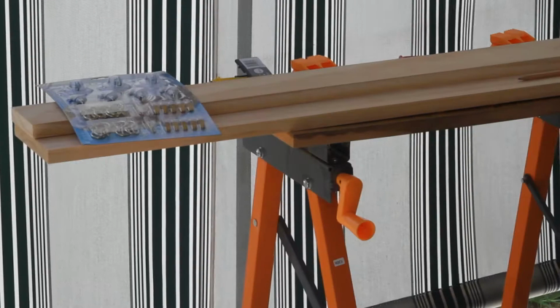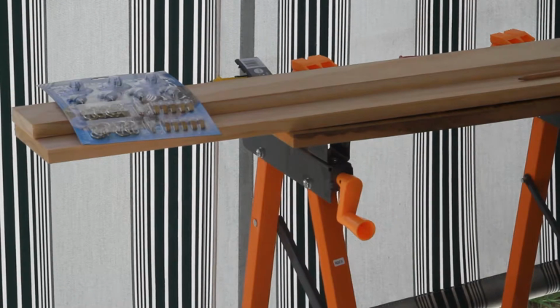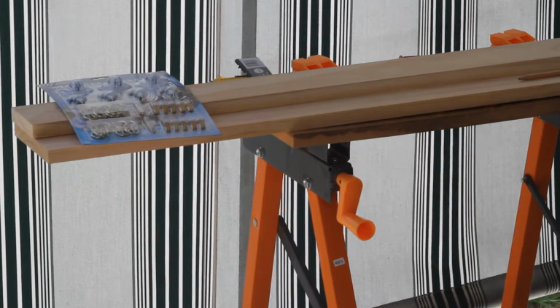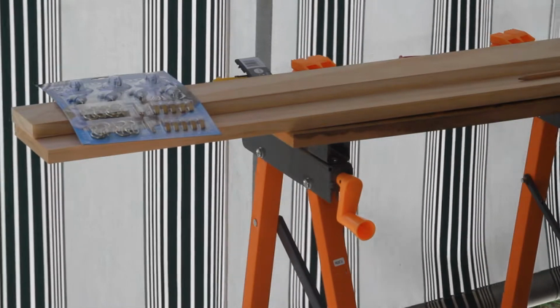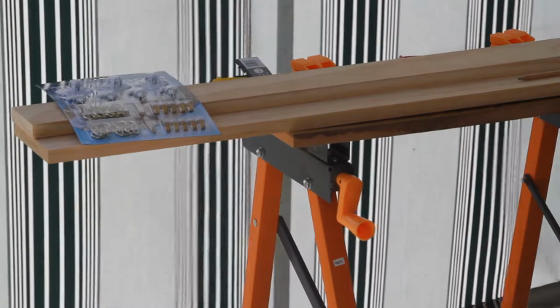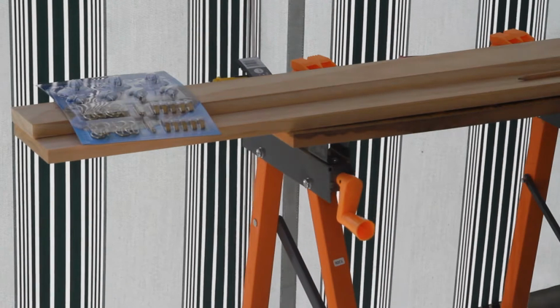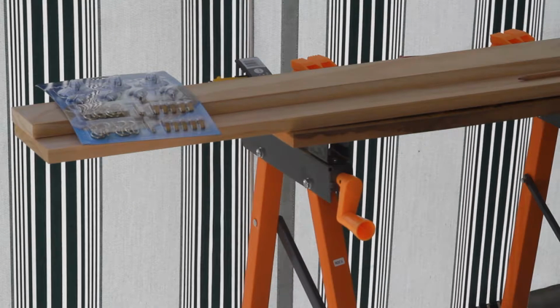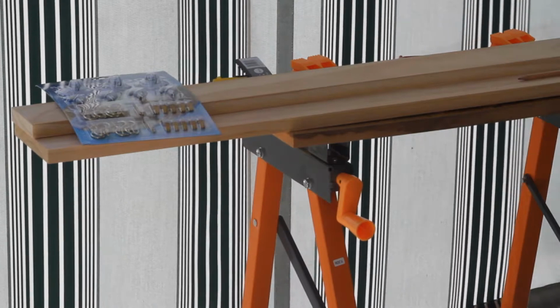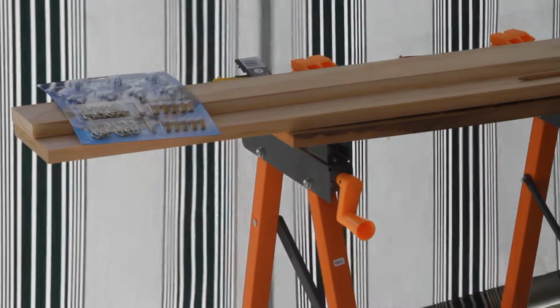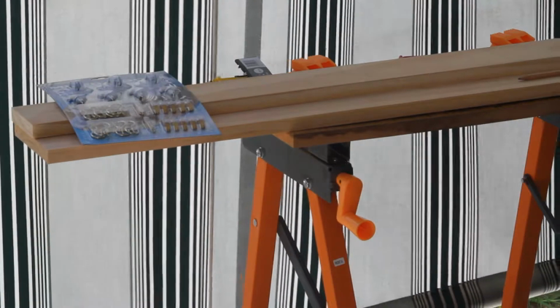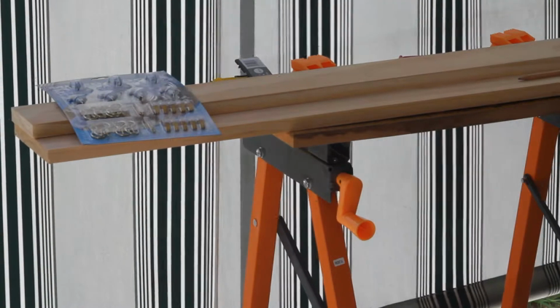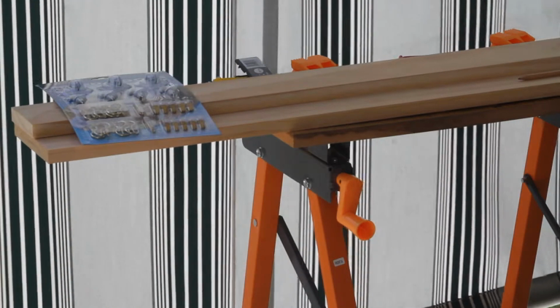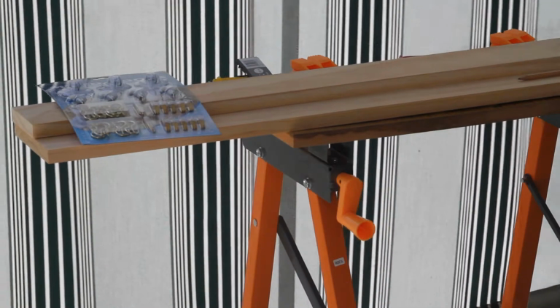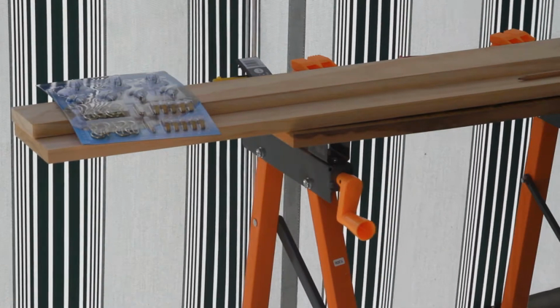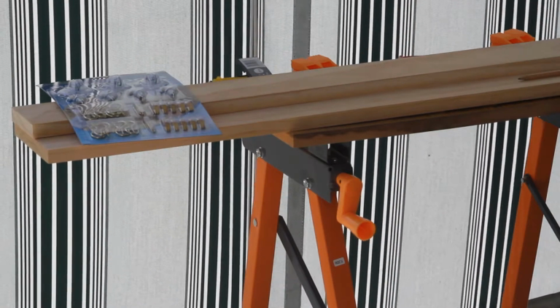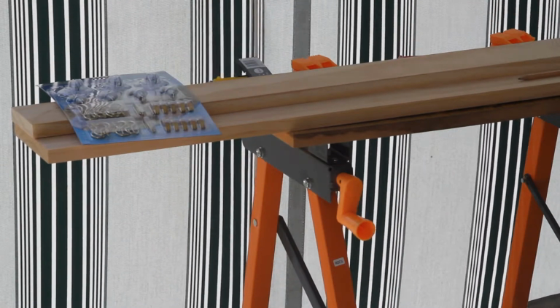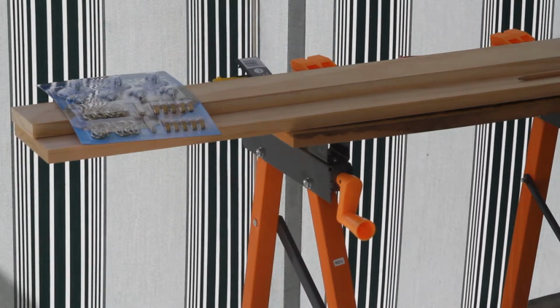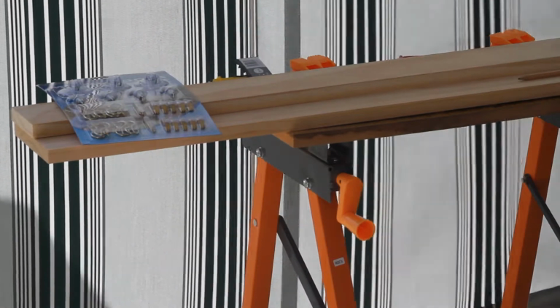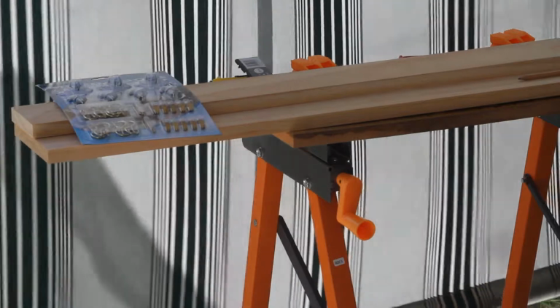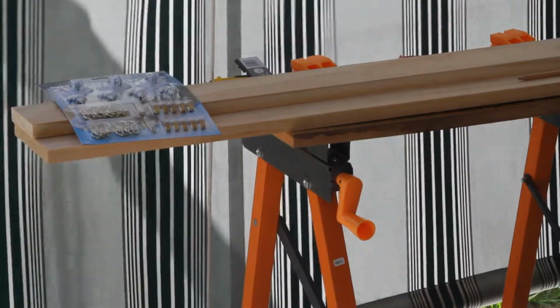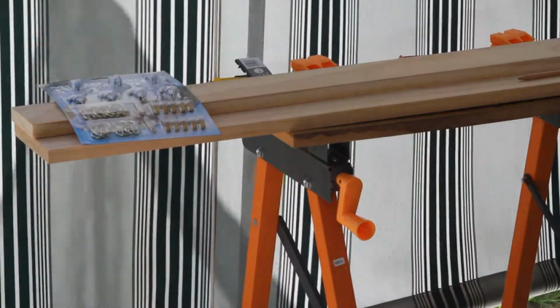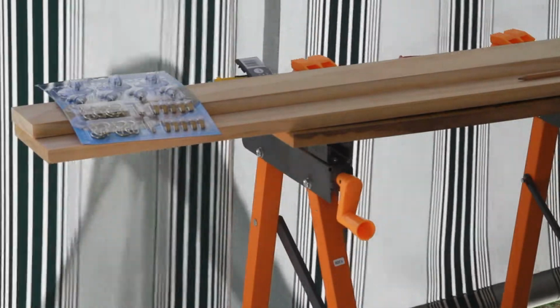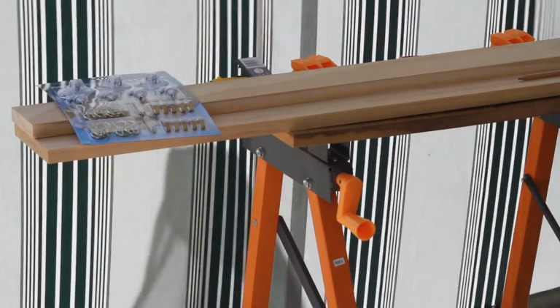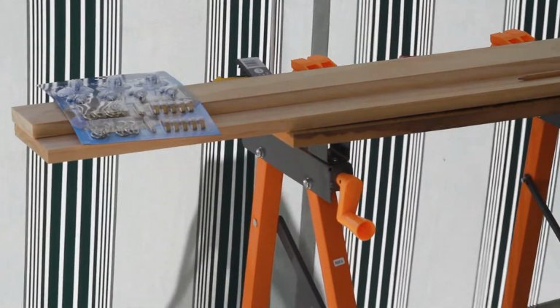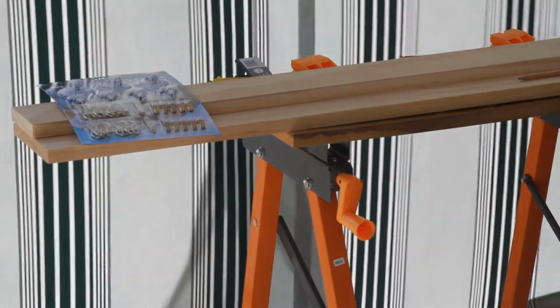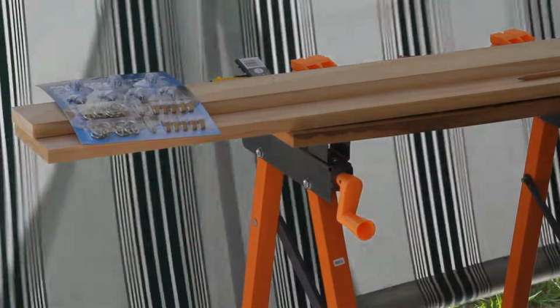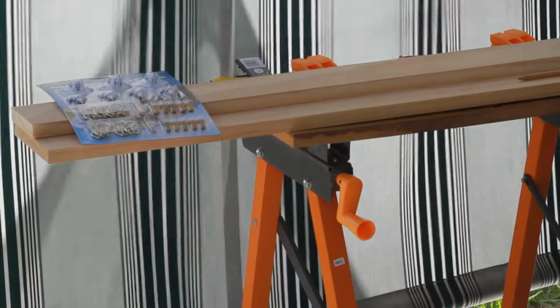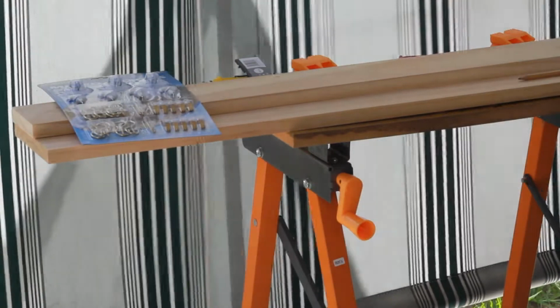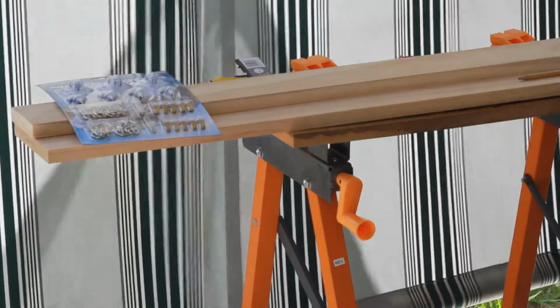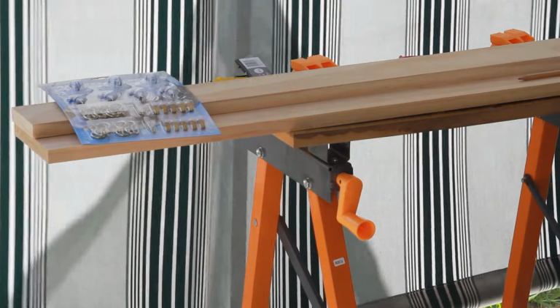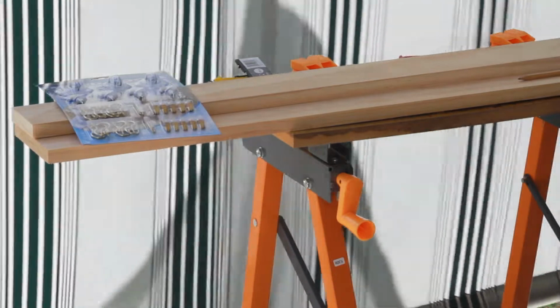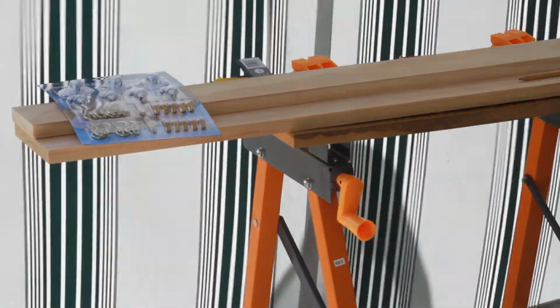For this build I will be using two pieces of untreated pine, because treated woods can be poisonous to birds, and a selection of simple hooks to be able to hang toys, fabric and other things off of the shelf.